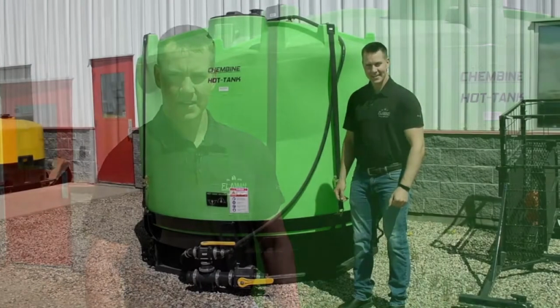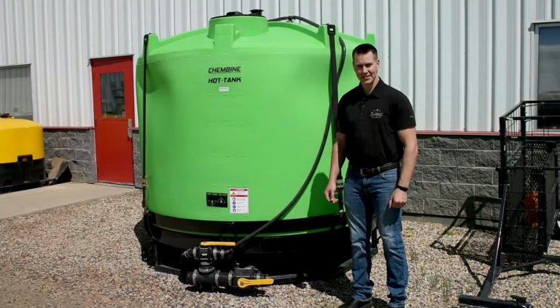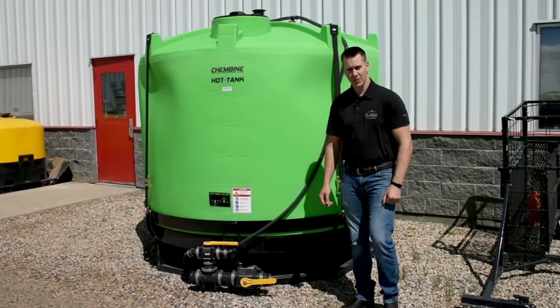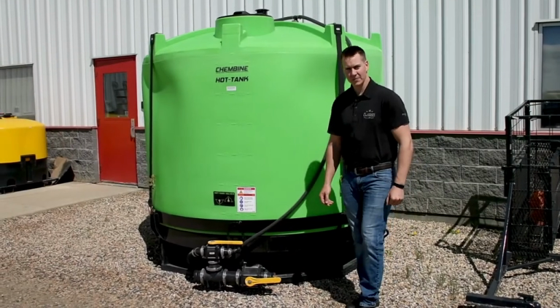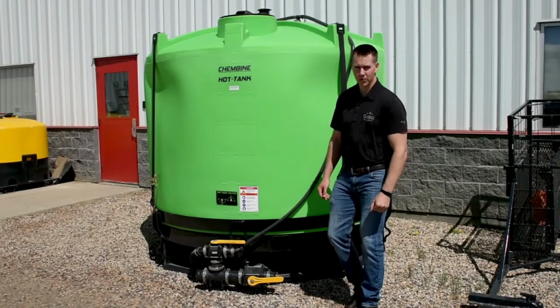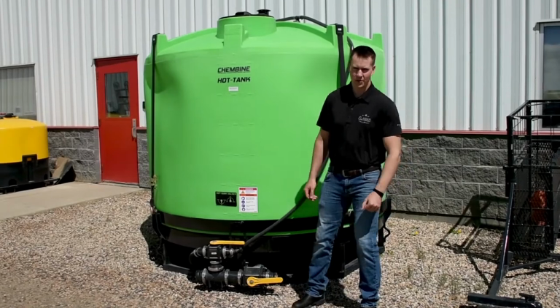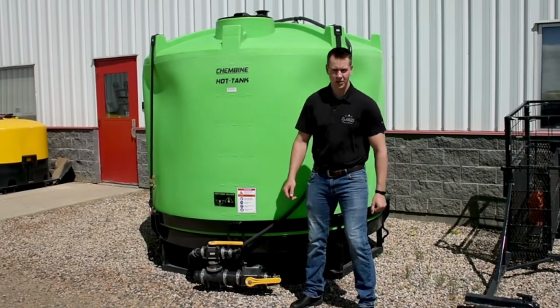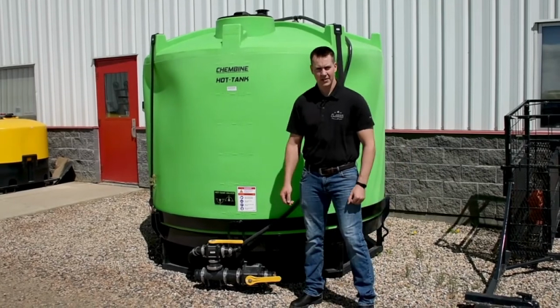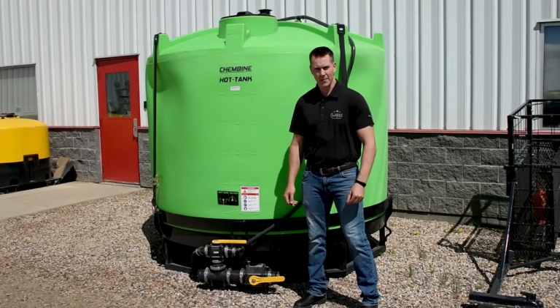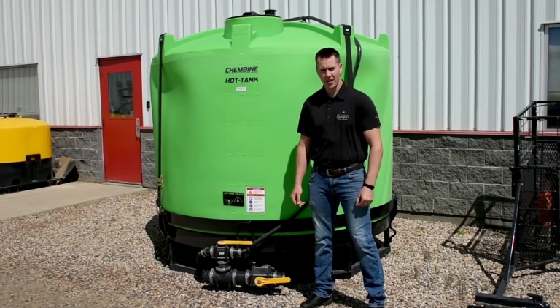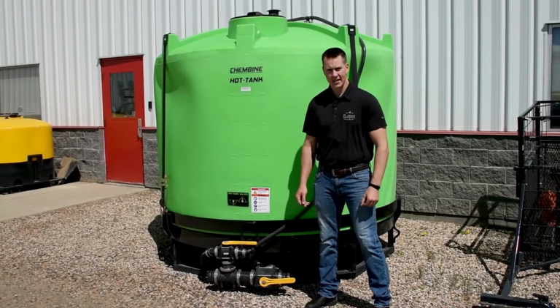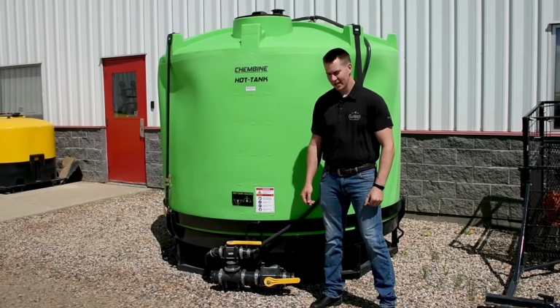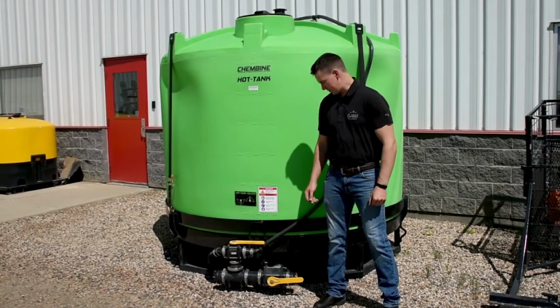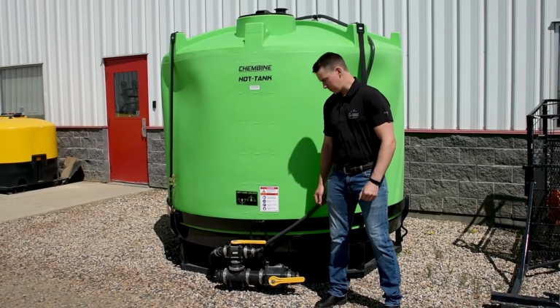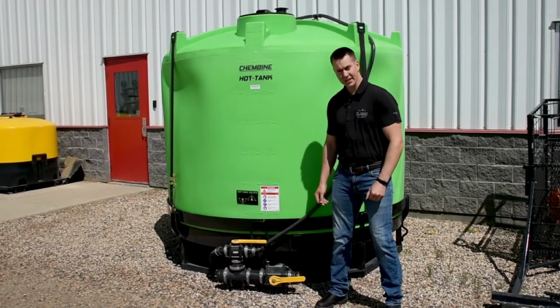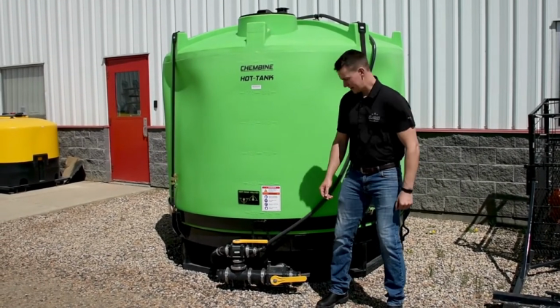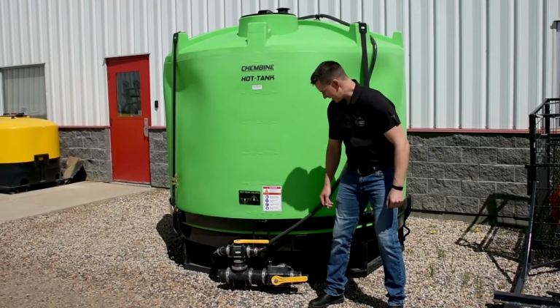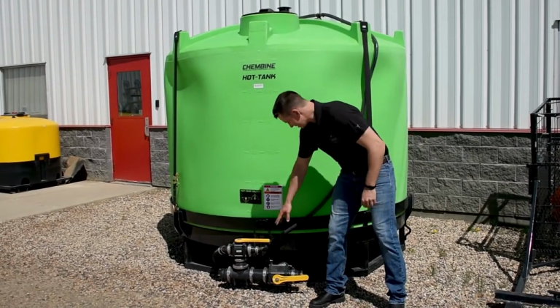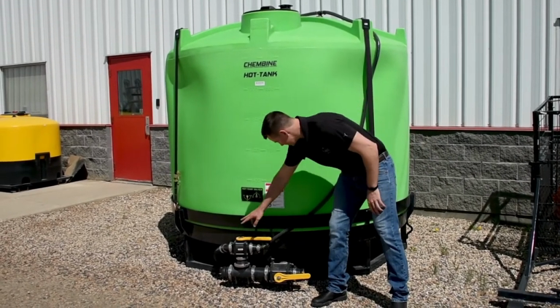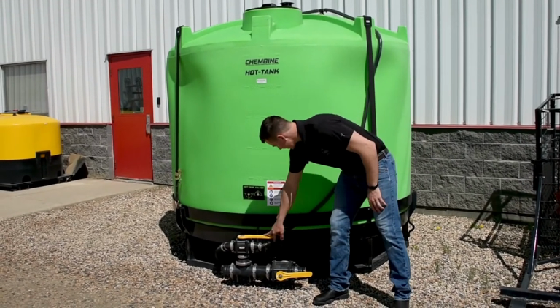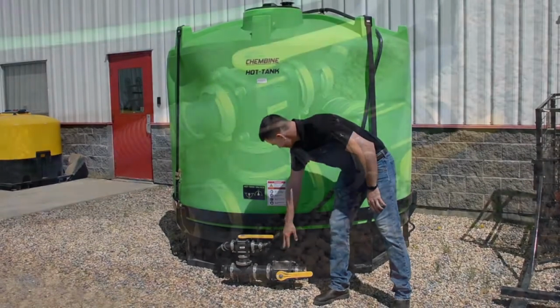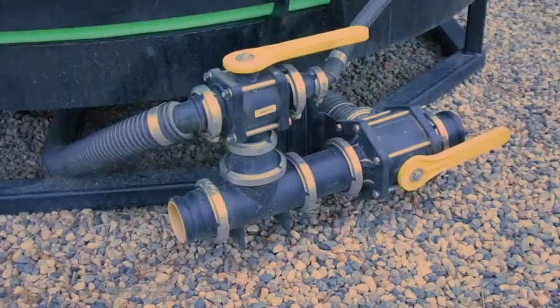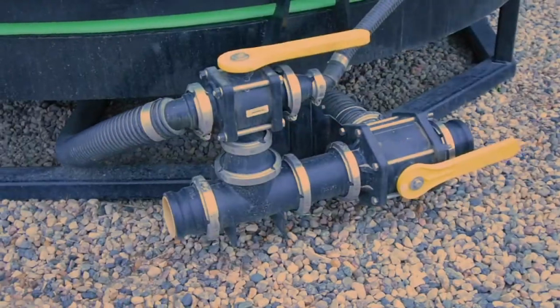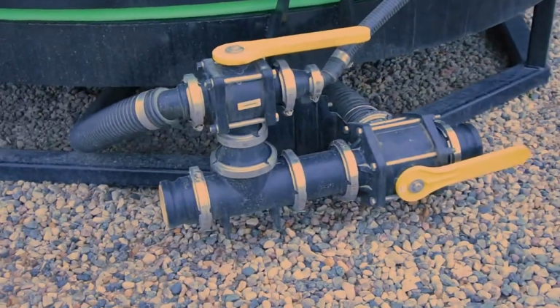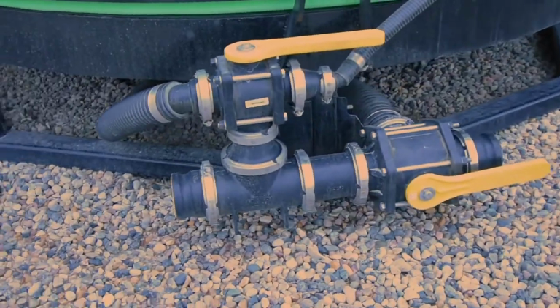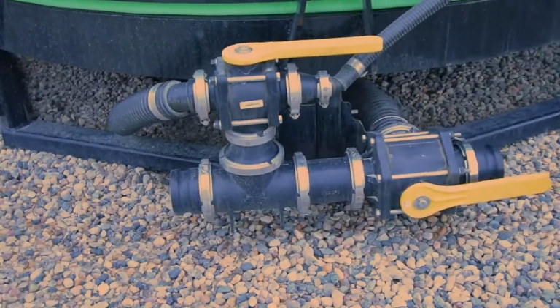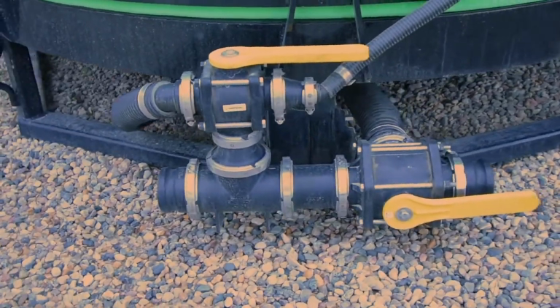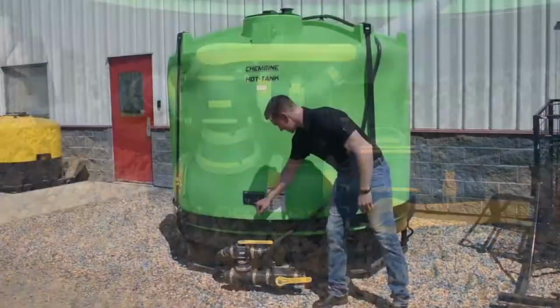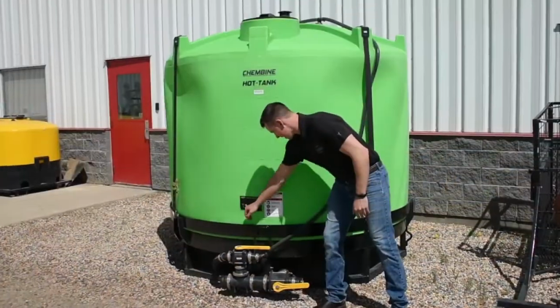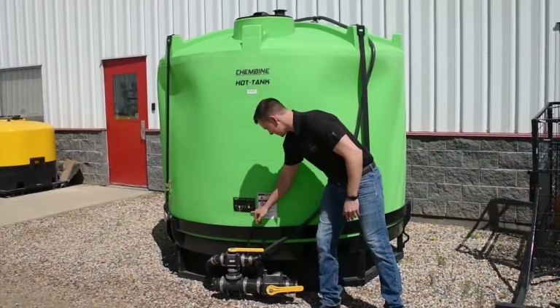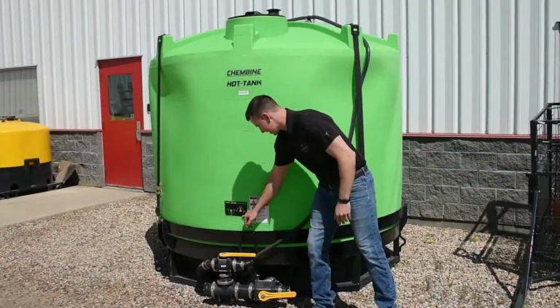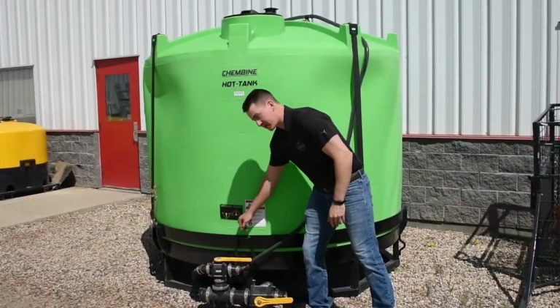Okay, there's three main points I want to show you about the Cambine Hot Tank. The first point here is our two nozzles that control flow. There's a little mapping to show you how they work.